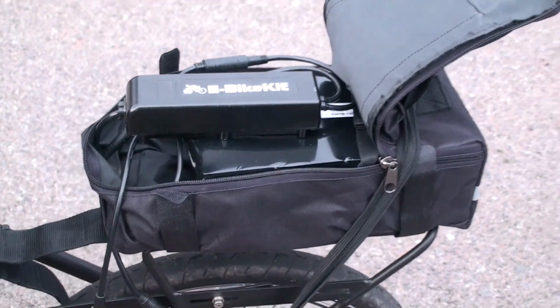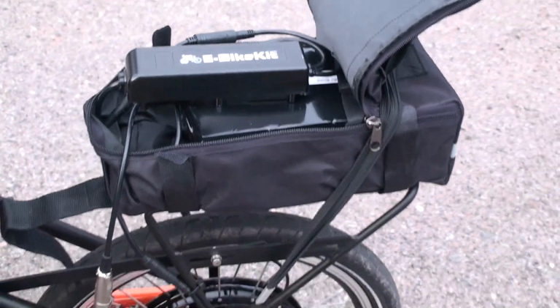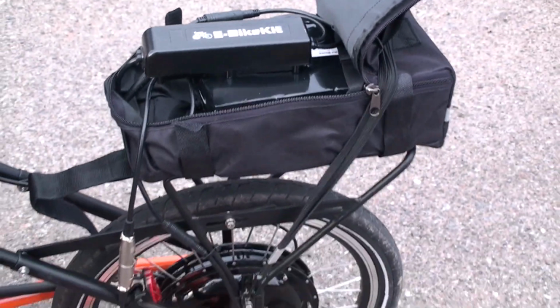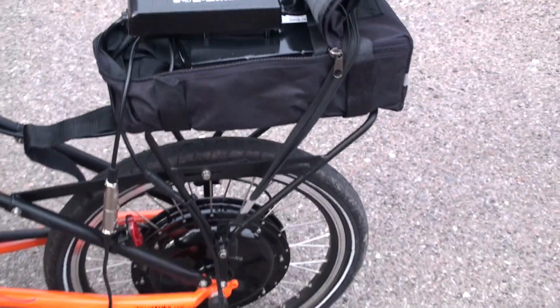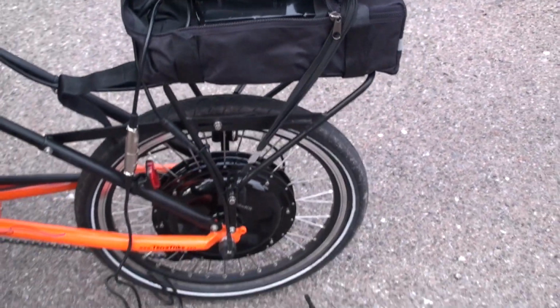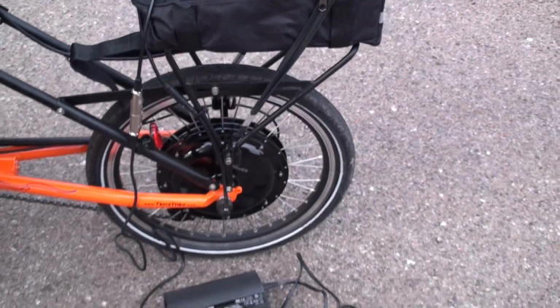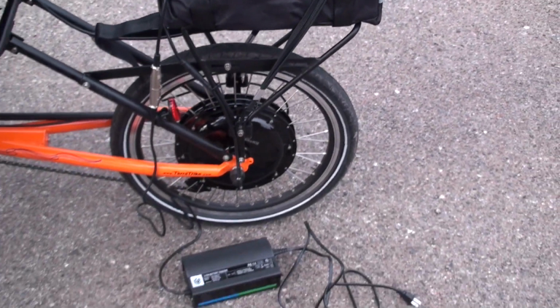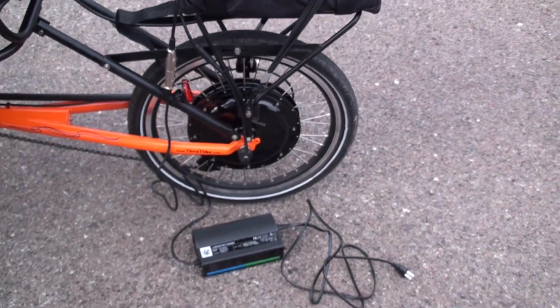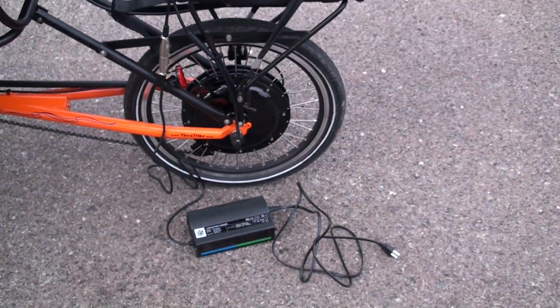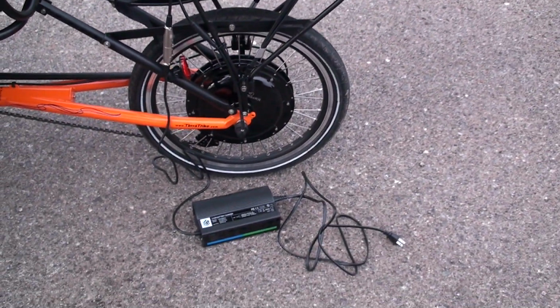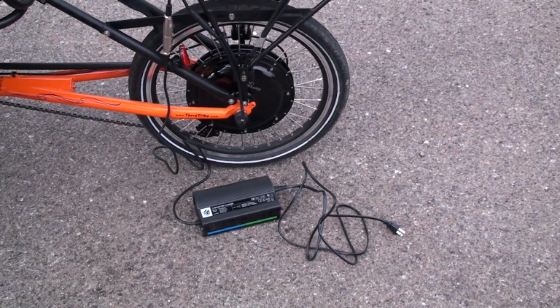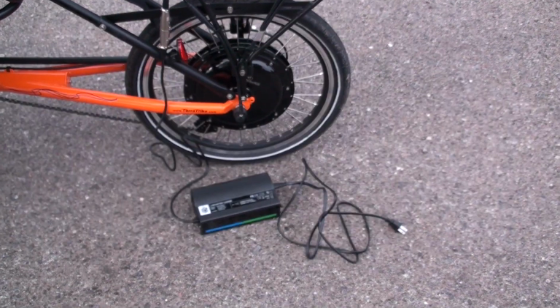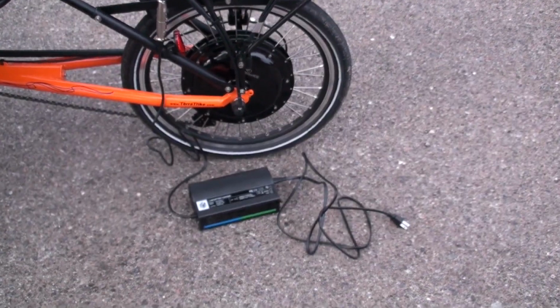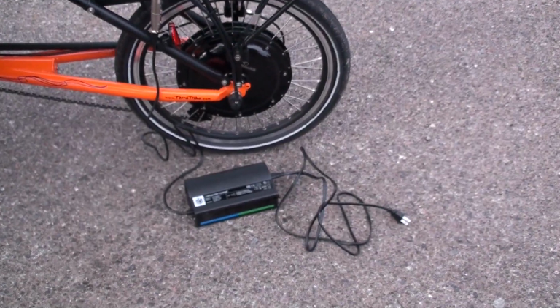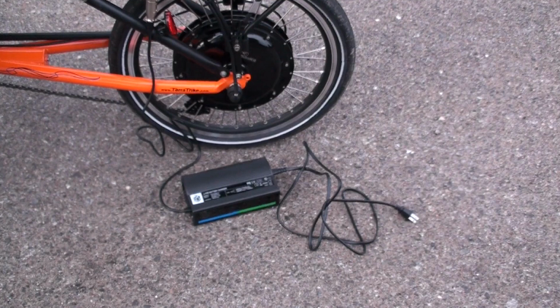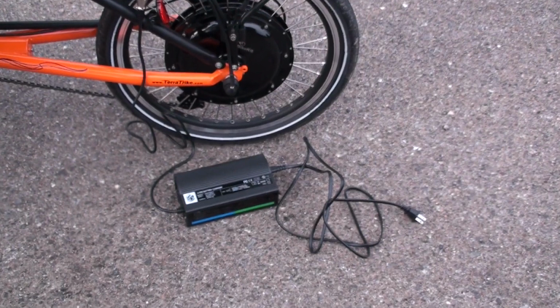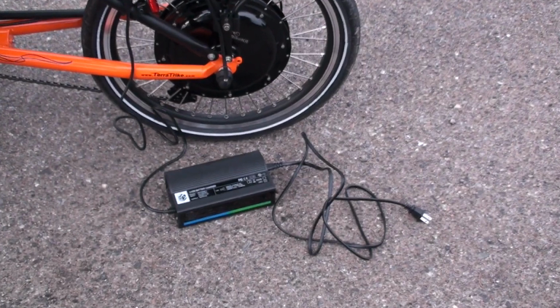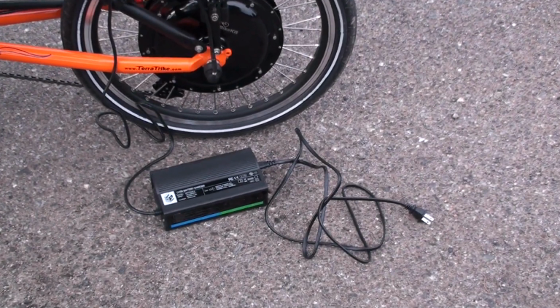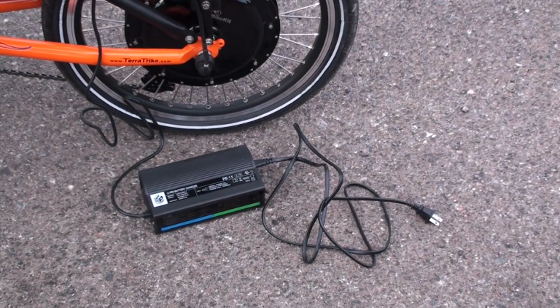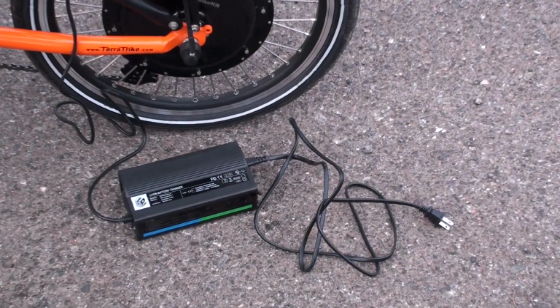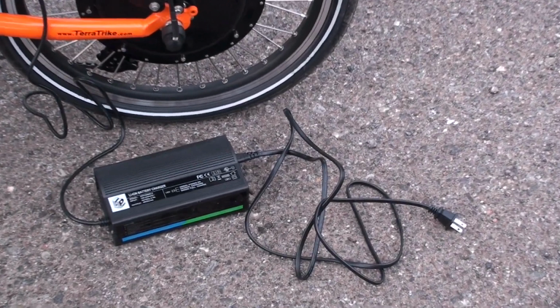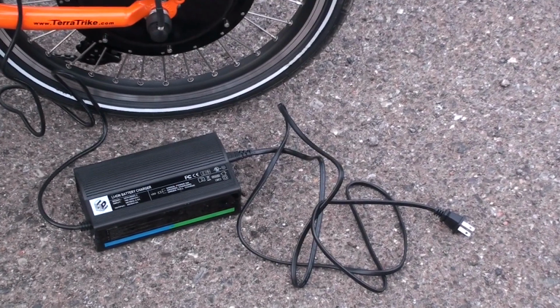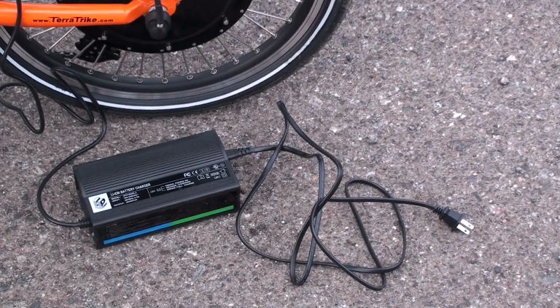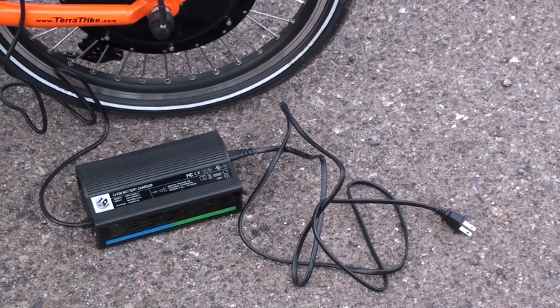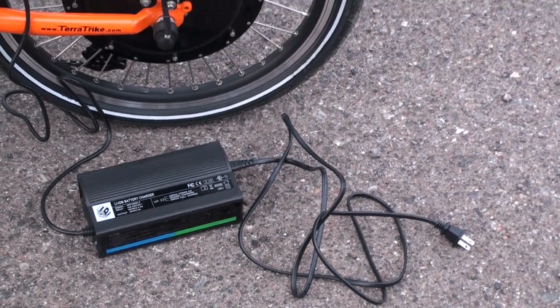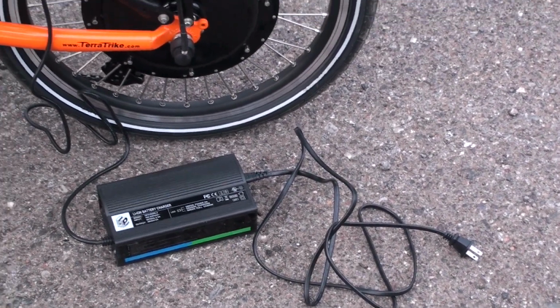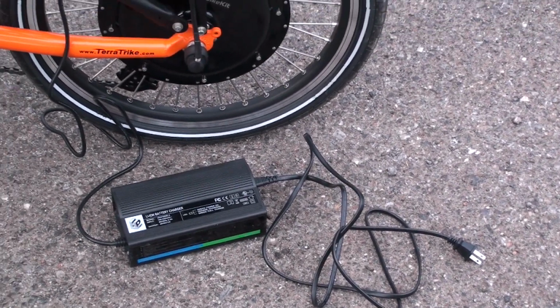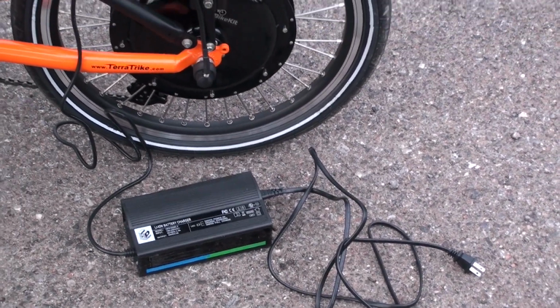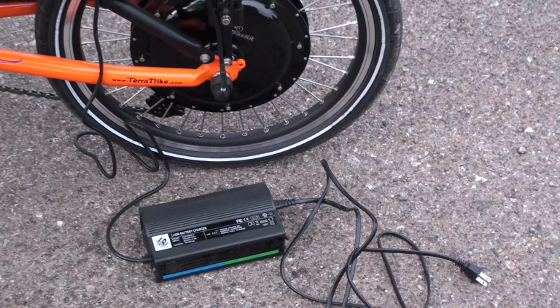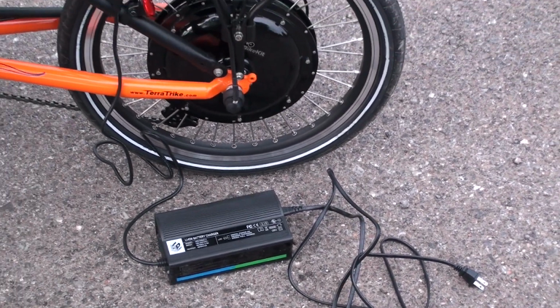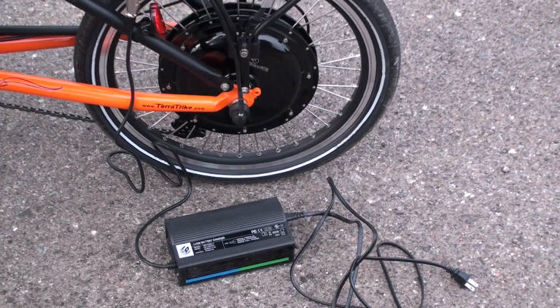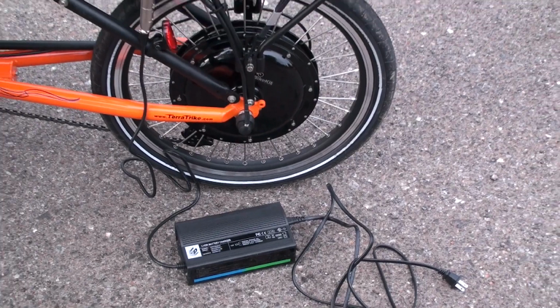Coming down here, this is the charger that comes with the E-Bike Kit. It plugs into any normal wall outlet and it will charge the battery pack in about three hours.